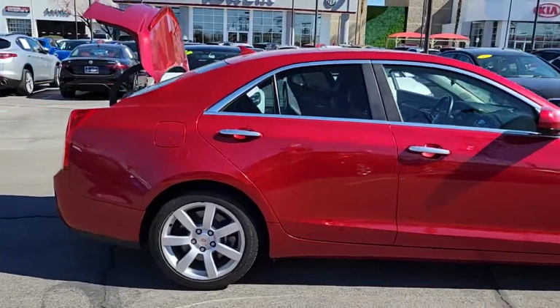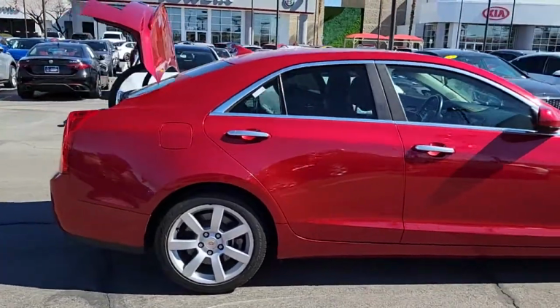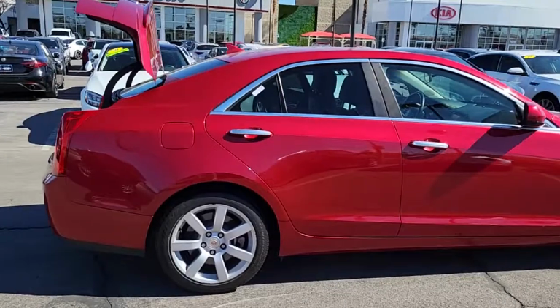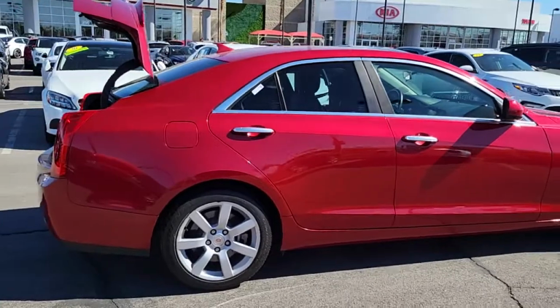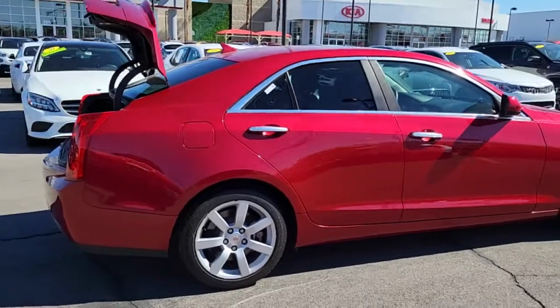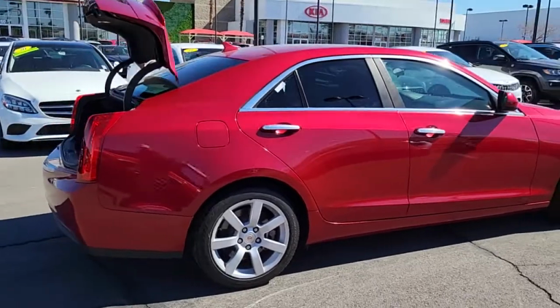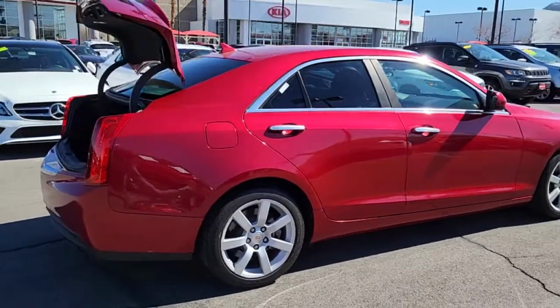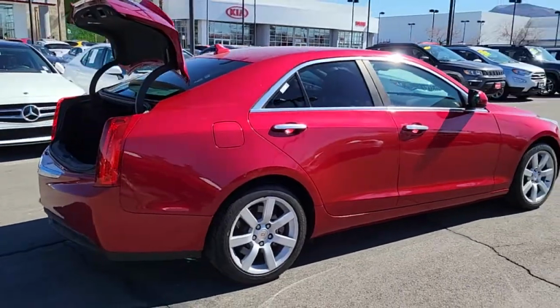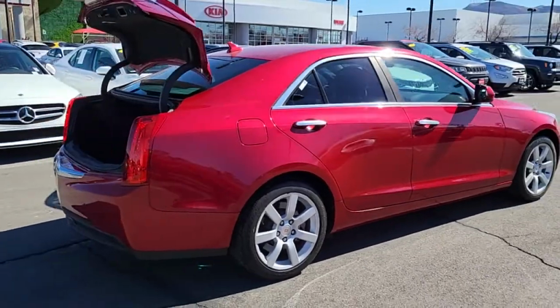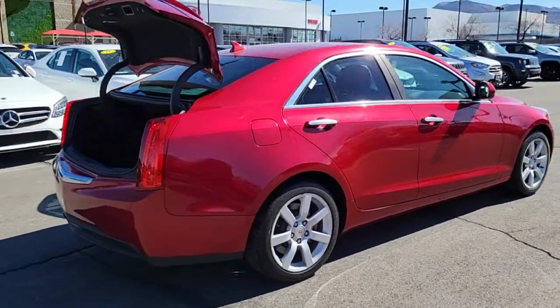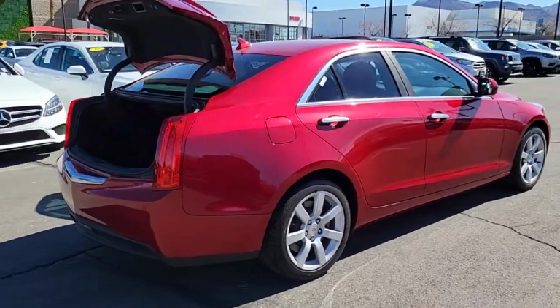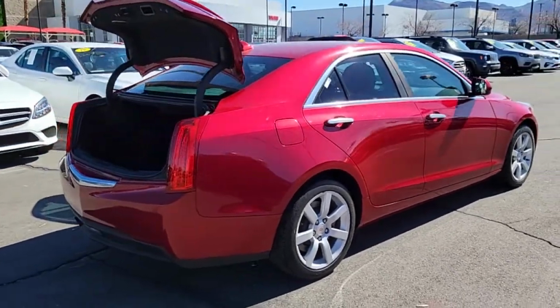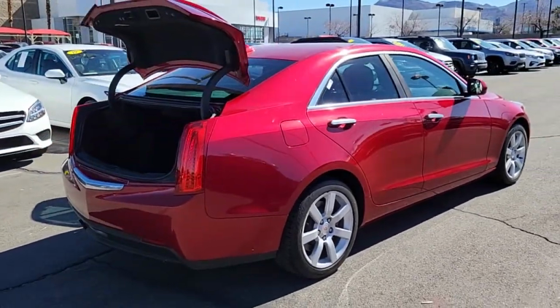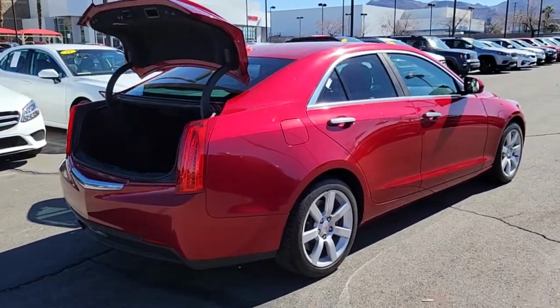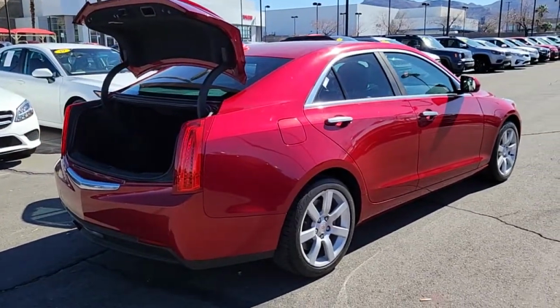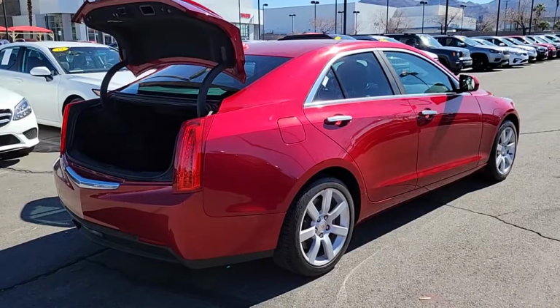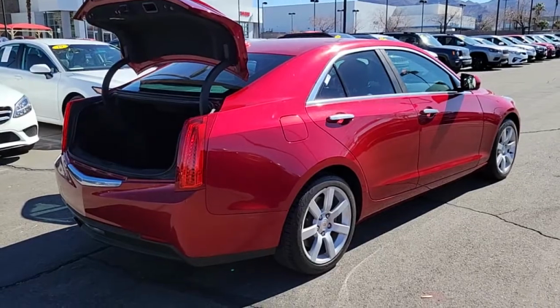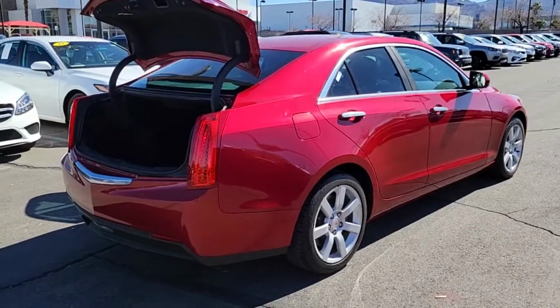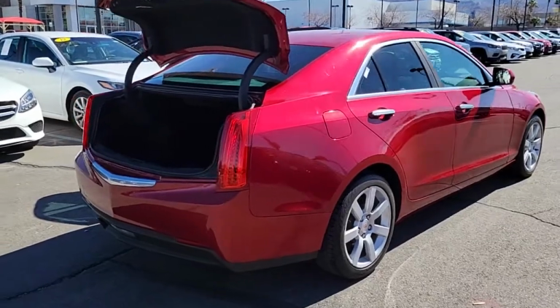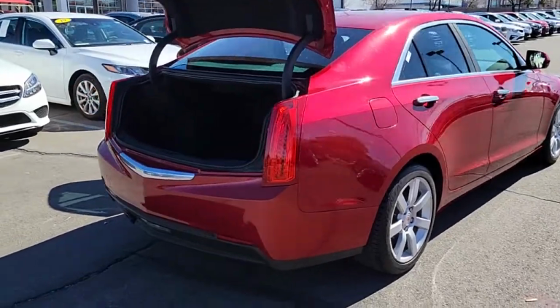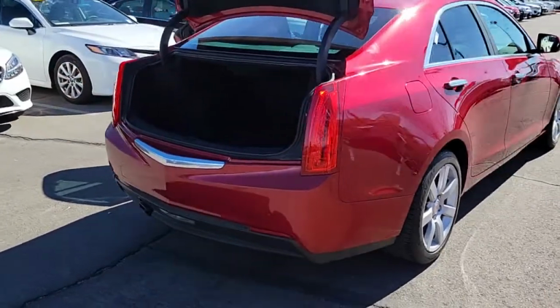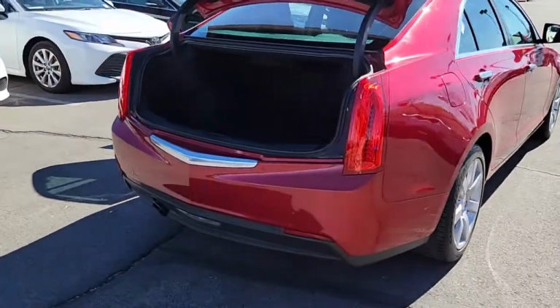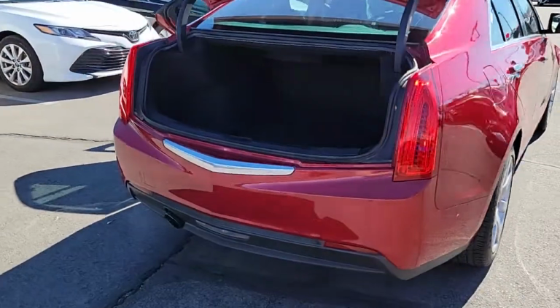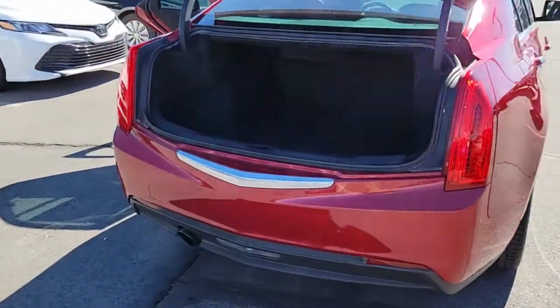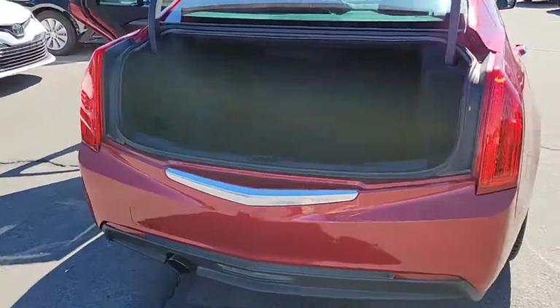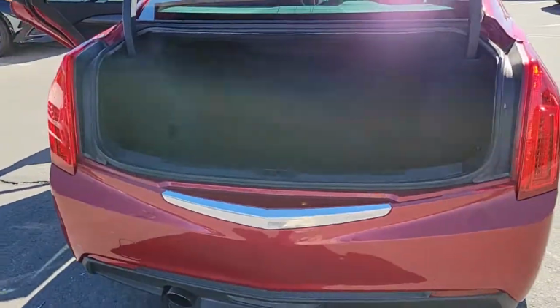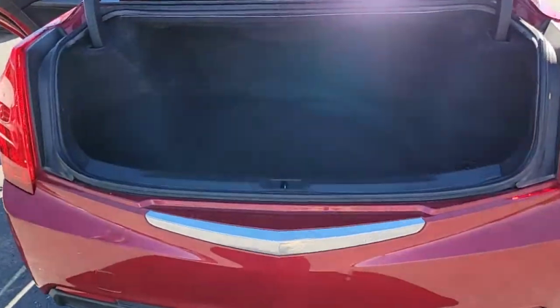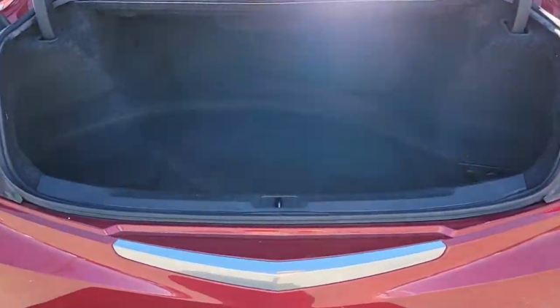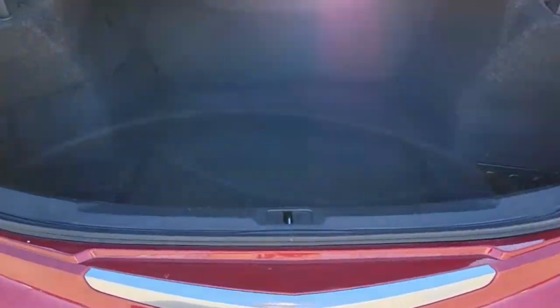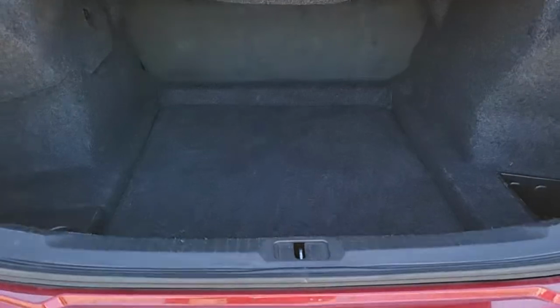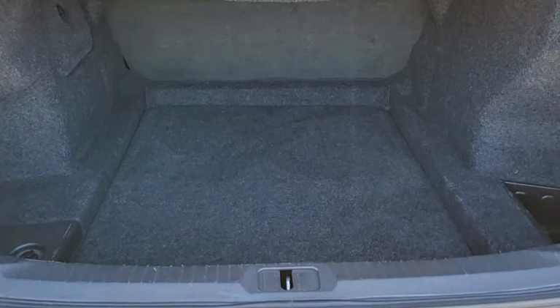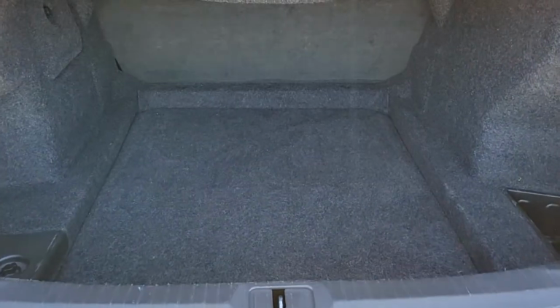The Dynamic ATS Coupe elevates your driving experience with powerful, balanced performance, innovative design, smart technology, and a refined sense of style. These are just some of the great options this vehicle comes with.